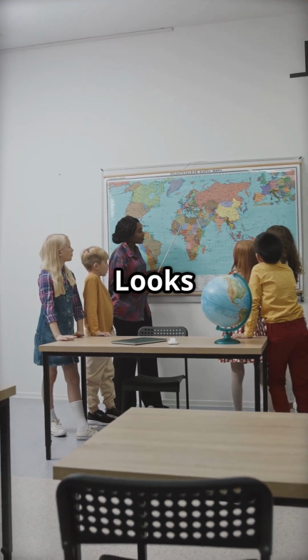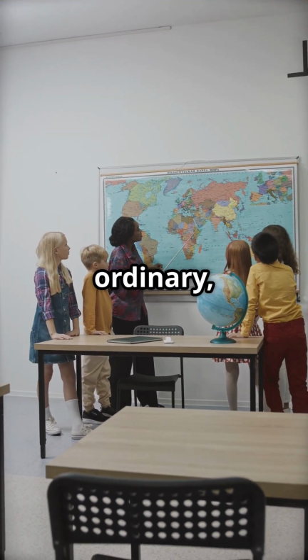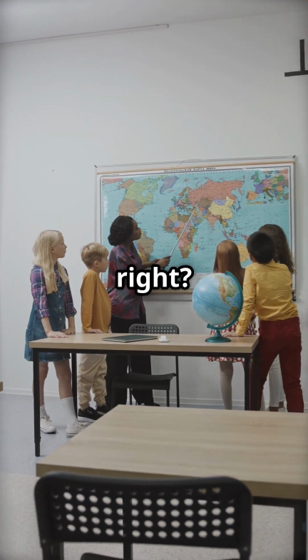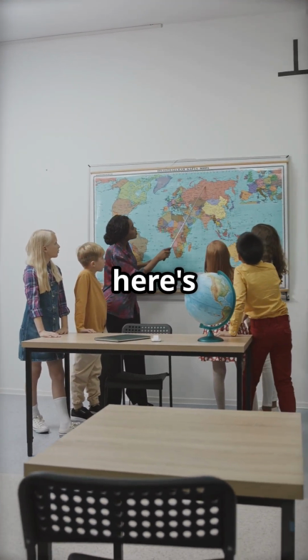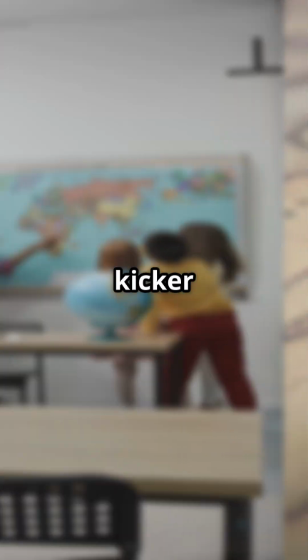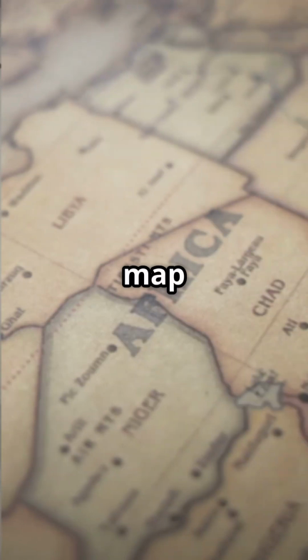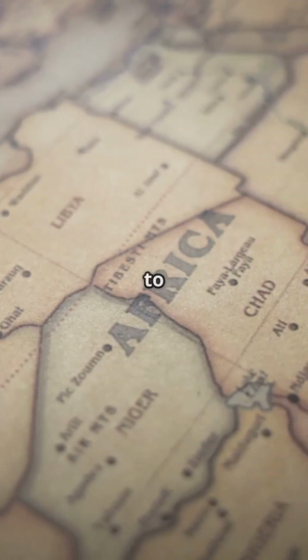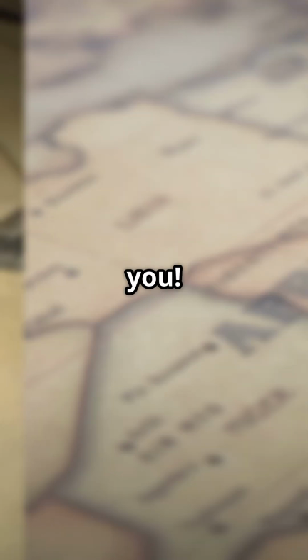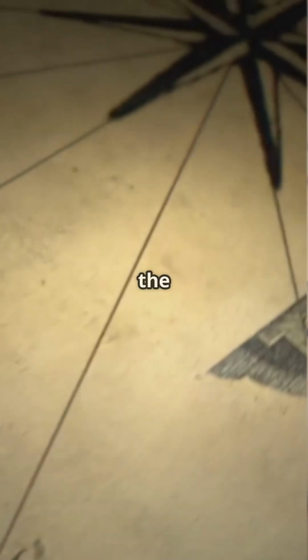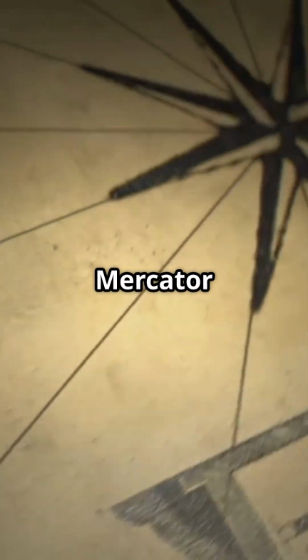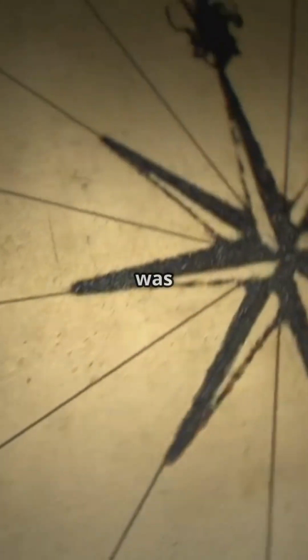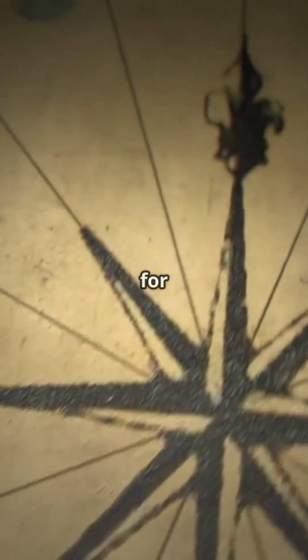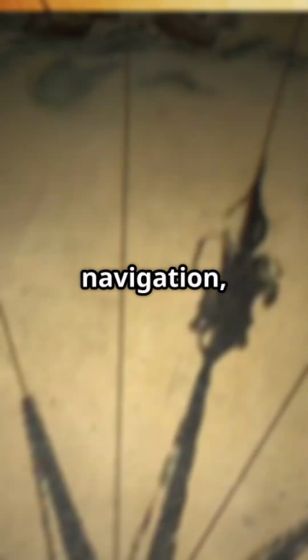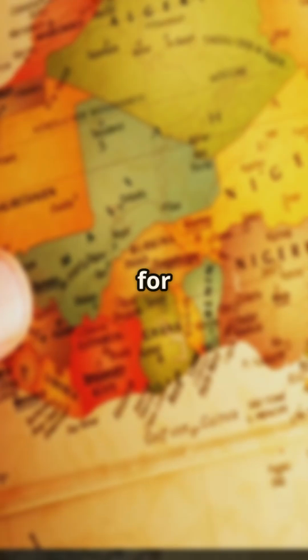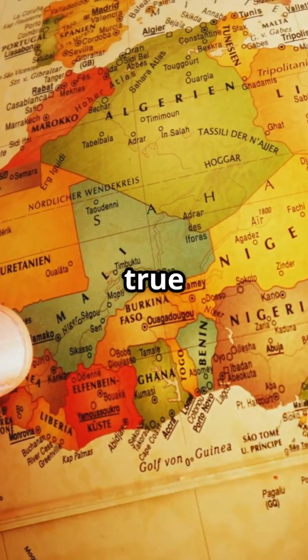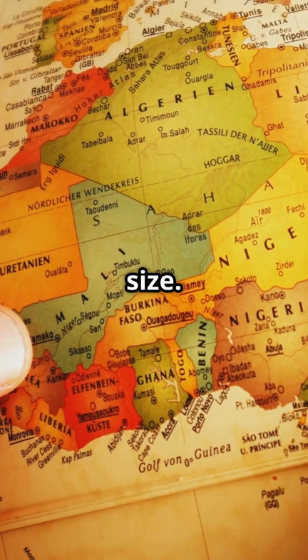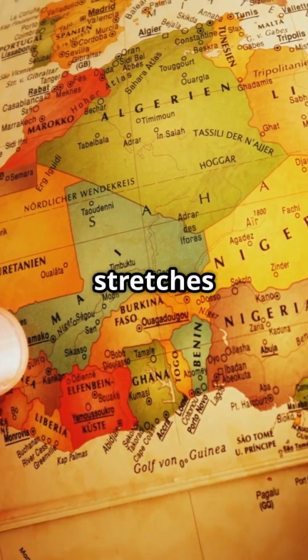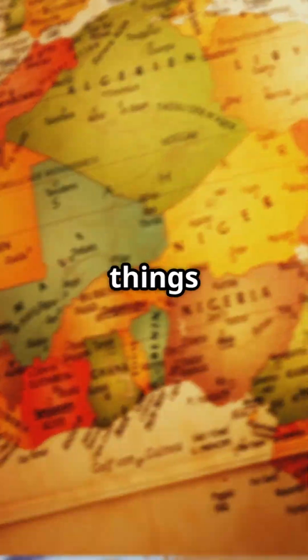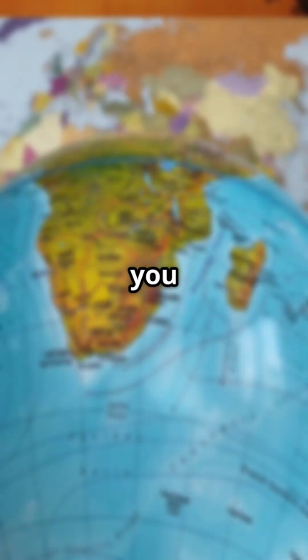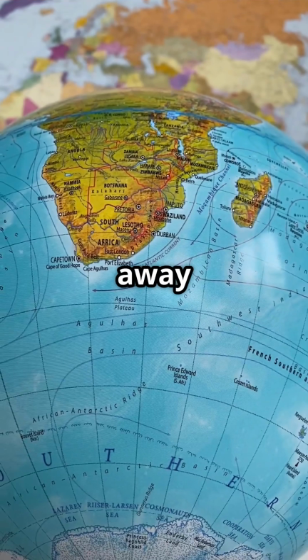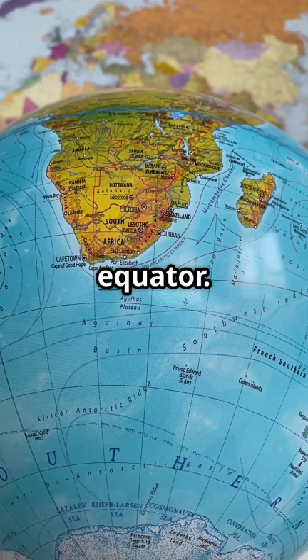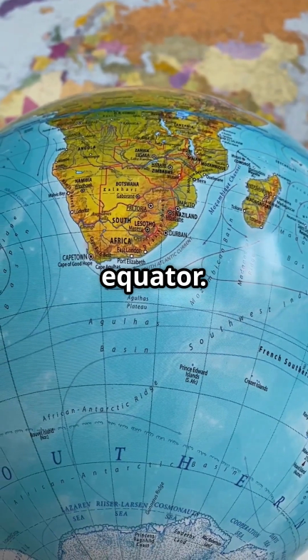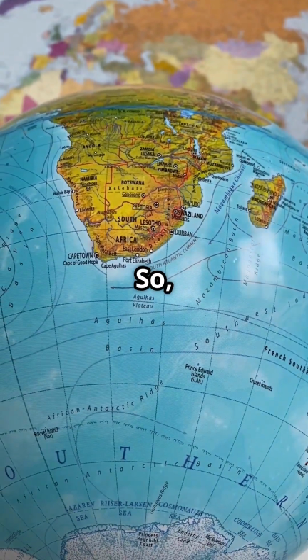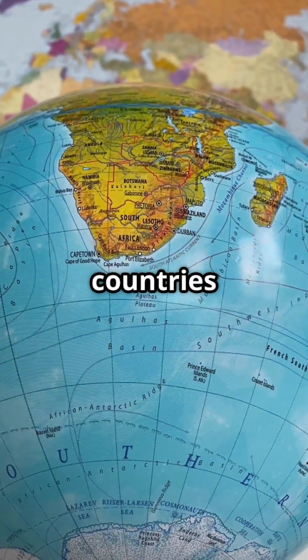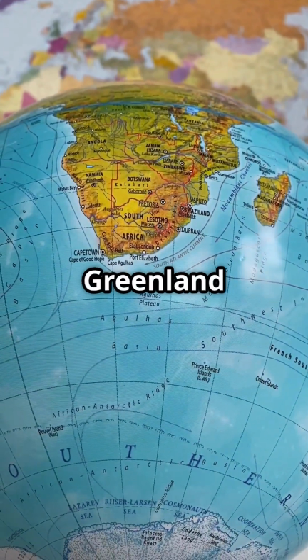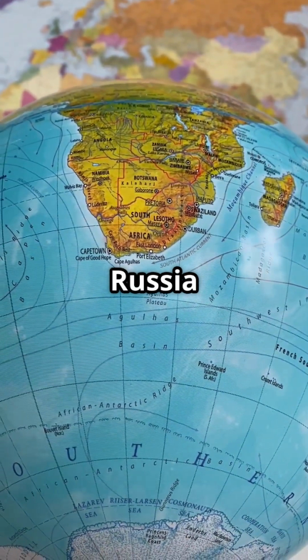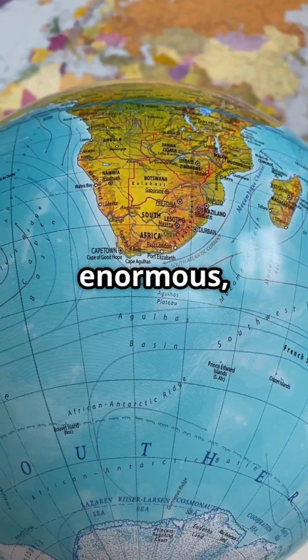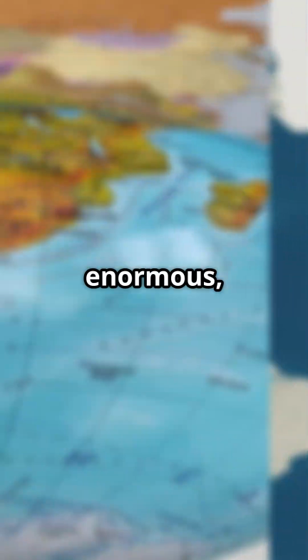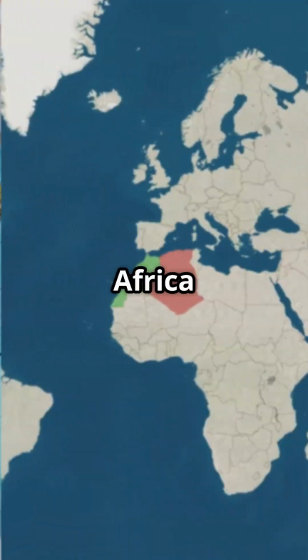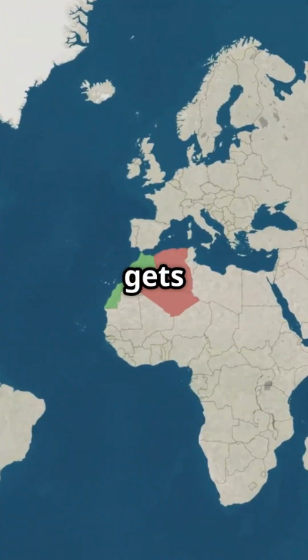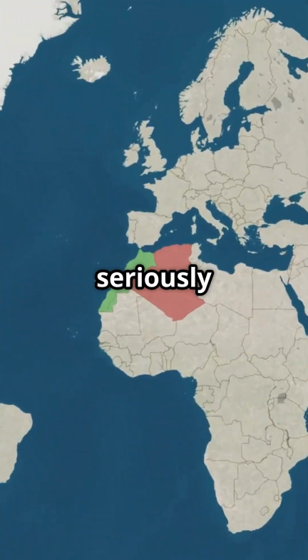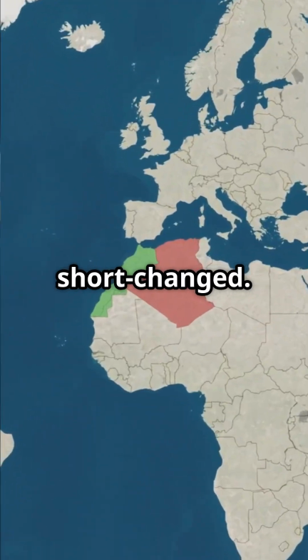Looks pretty ordinary, right? But here's the kicker — that map is lying to you. The Mercator projection was designed for navigation, not for showing true size. It stretches things out as you move away from the equator. So countries like Greenland and Russia look enormous, while Africa gets seriously shortchanged.